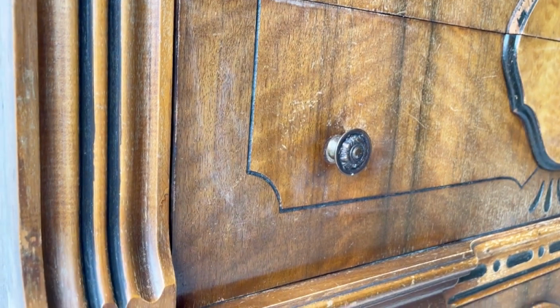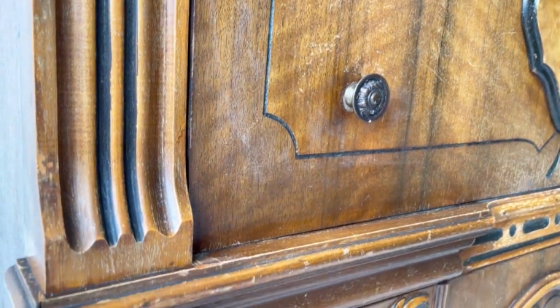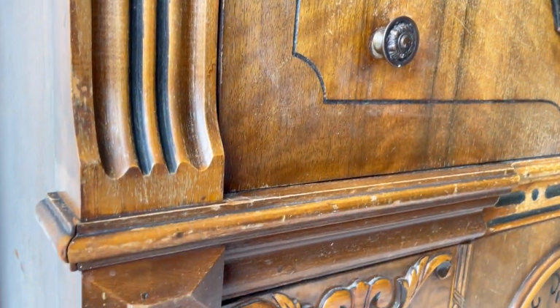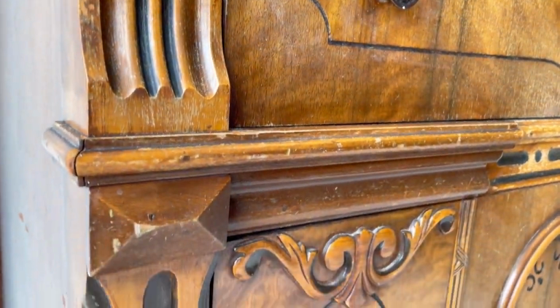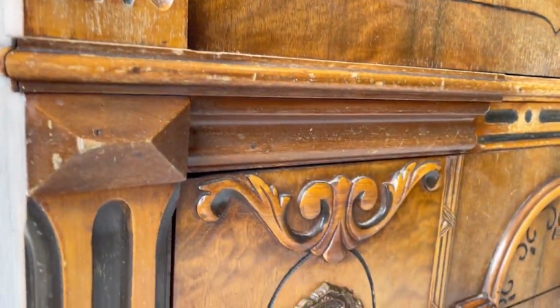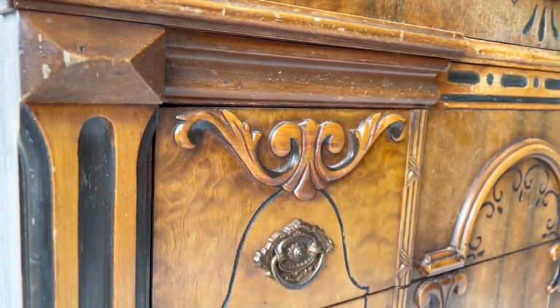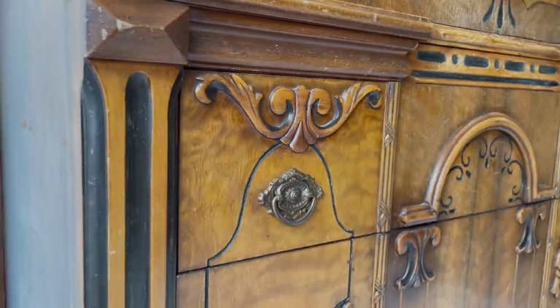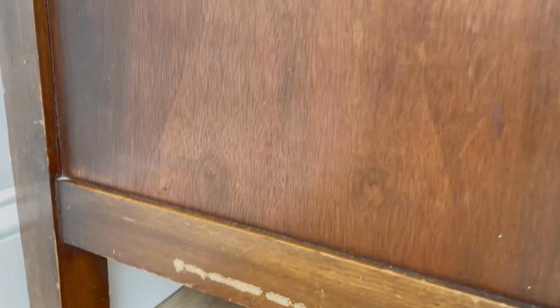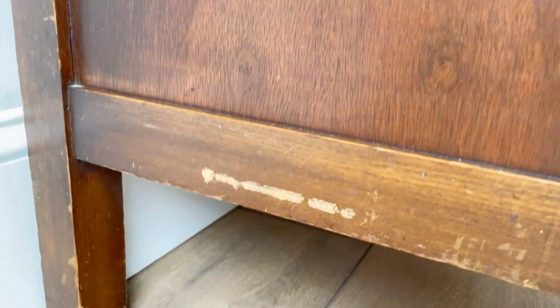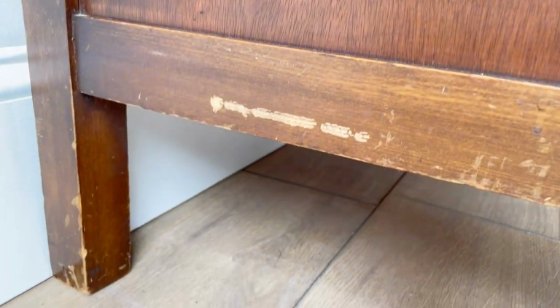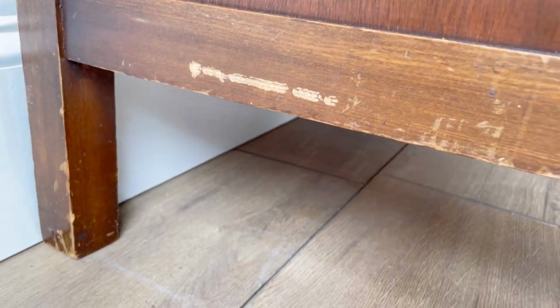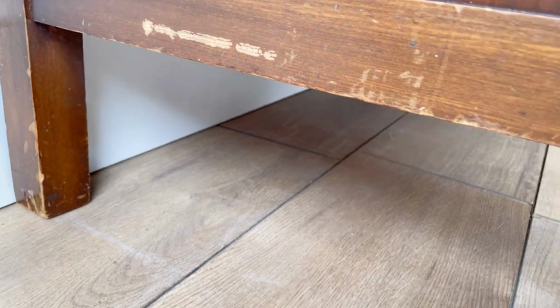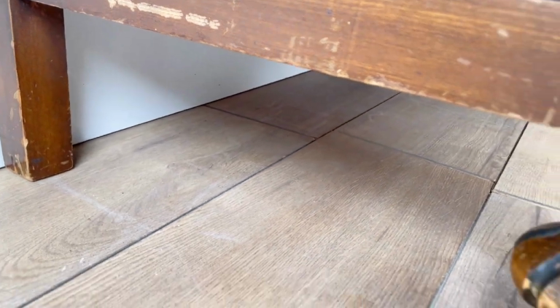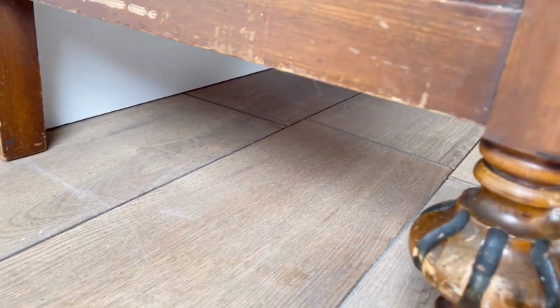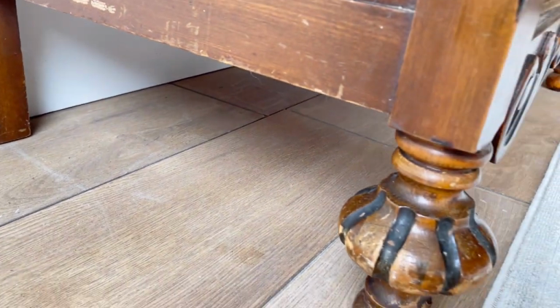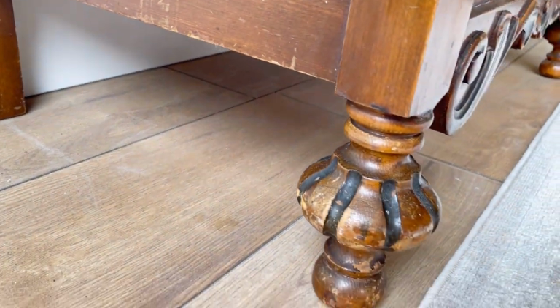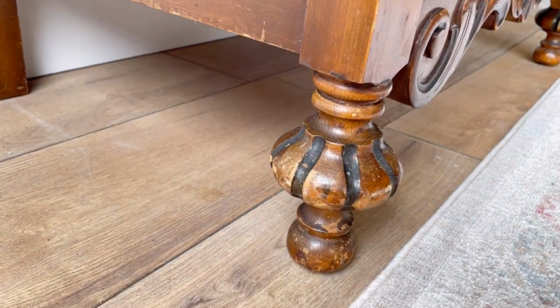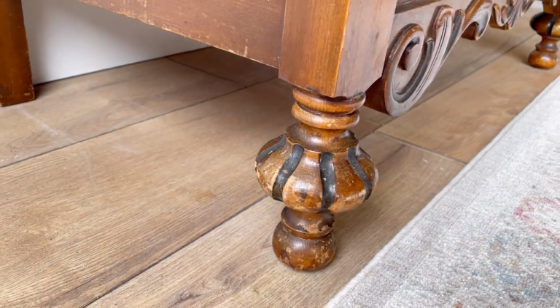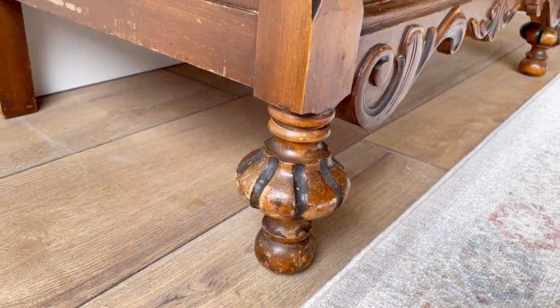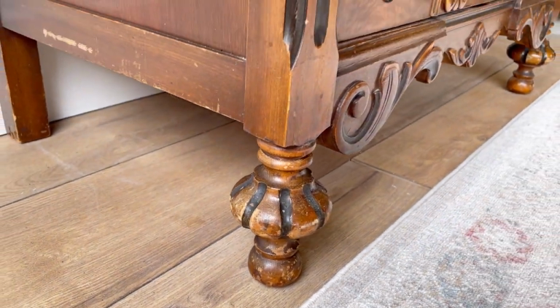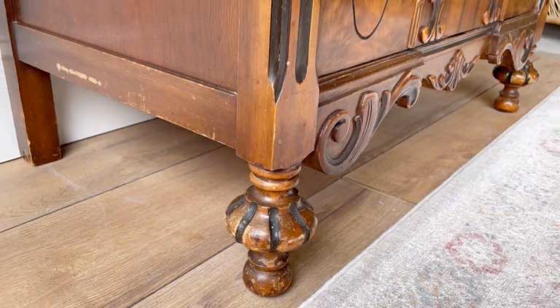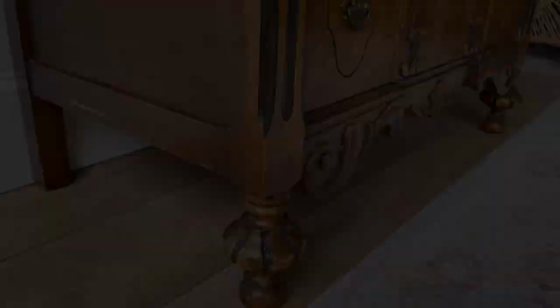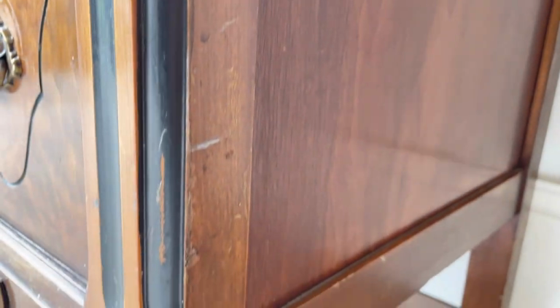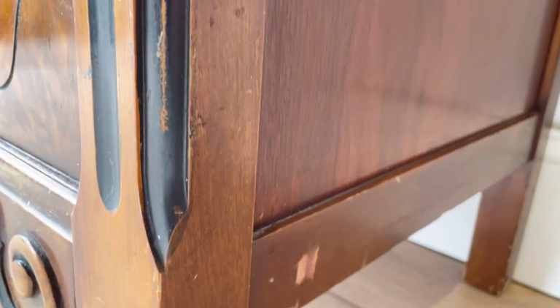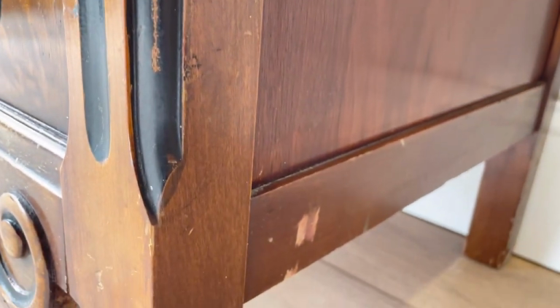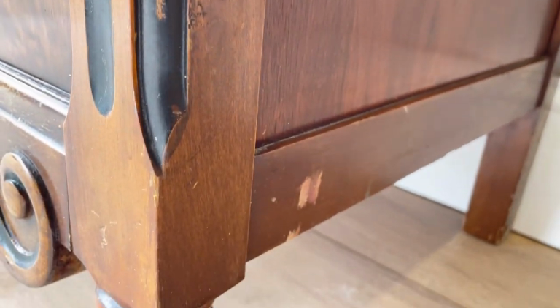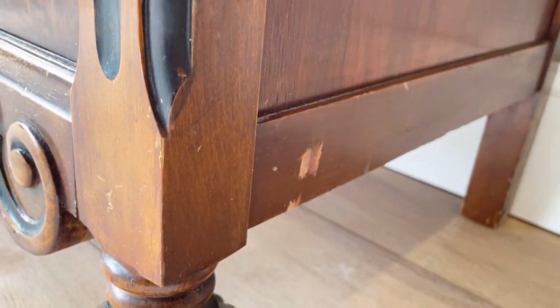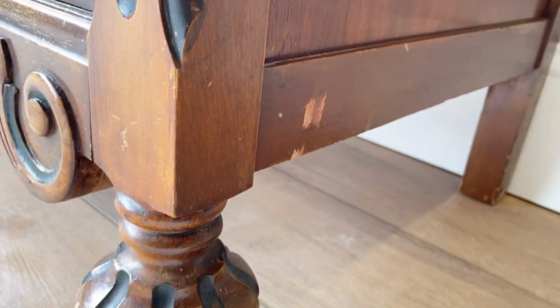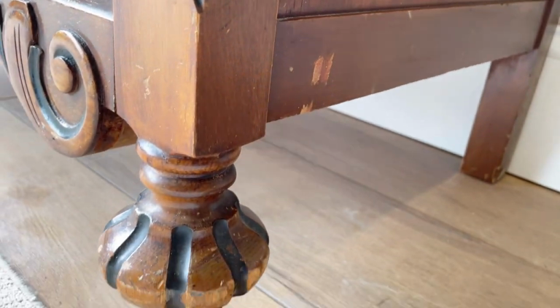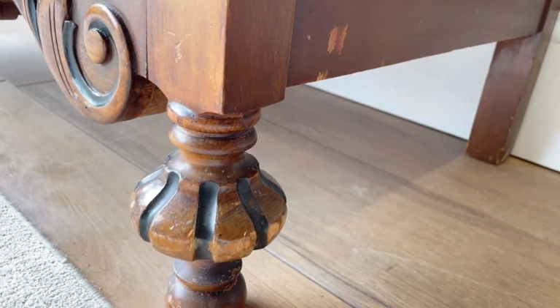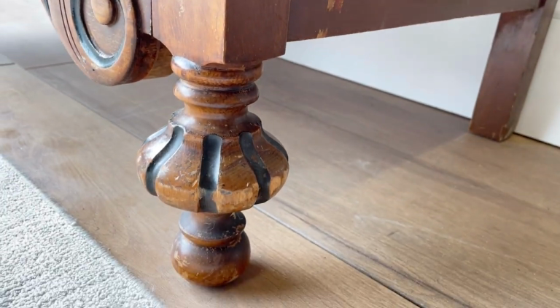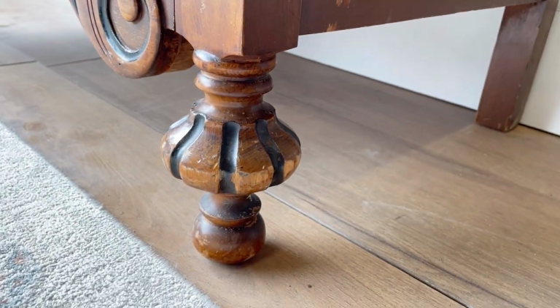After much debating, we just couldn't walk away from it. What you're seeing here is a finish that is very worn out, and whatever I do to it, I want to make it justice because it's so darn beautiful. So stay tuned.